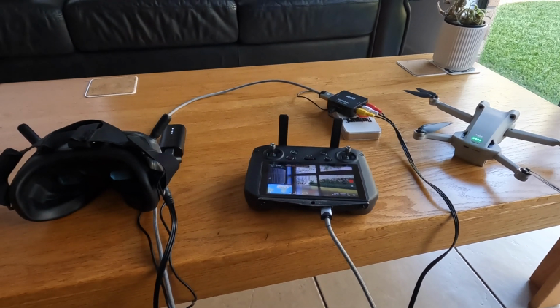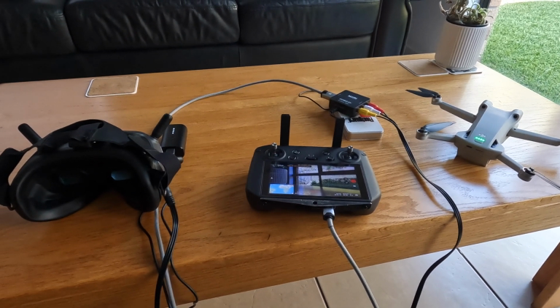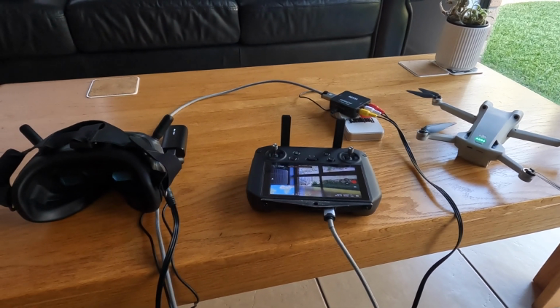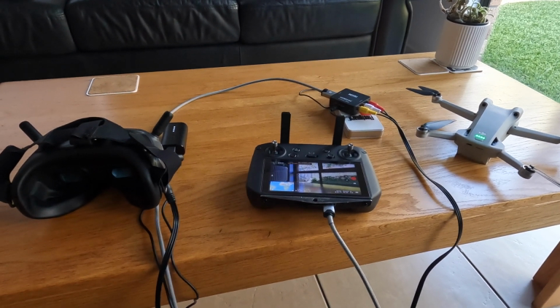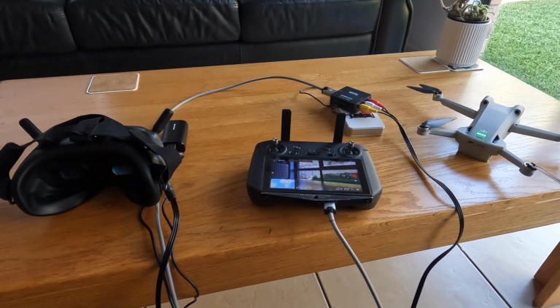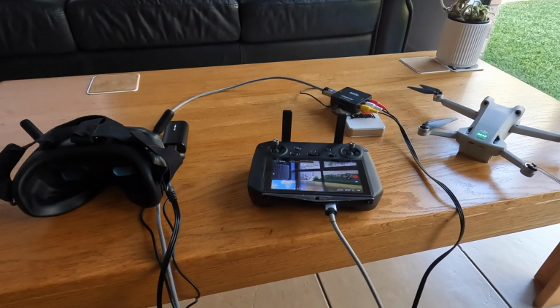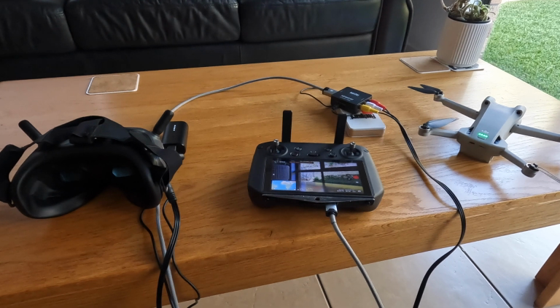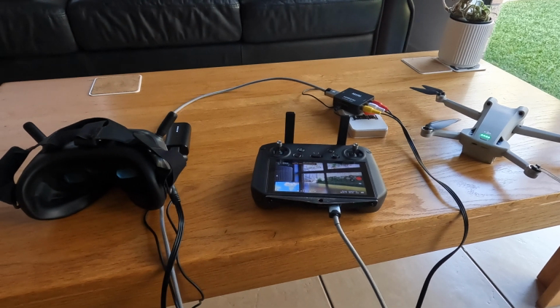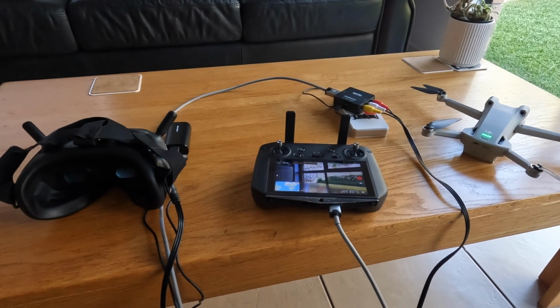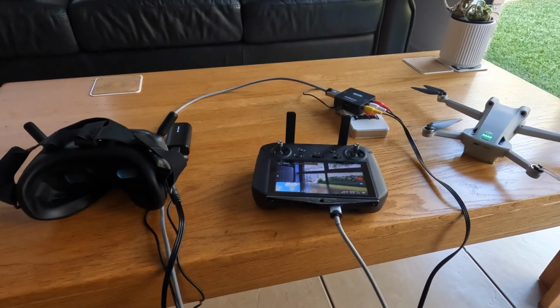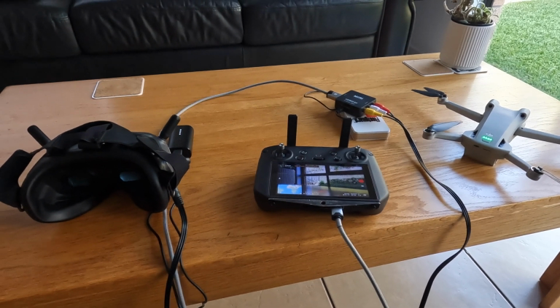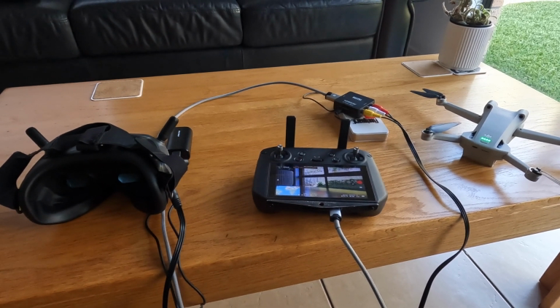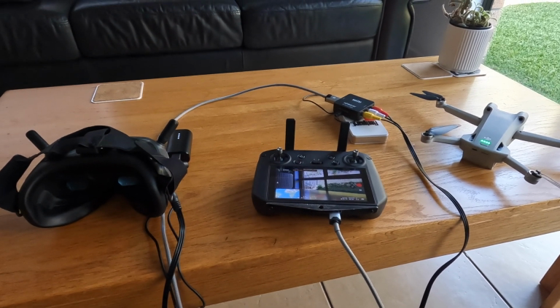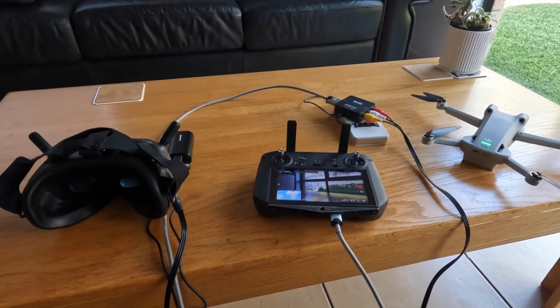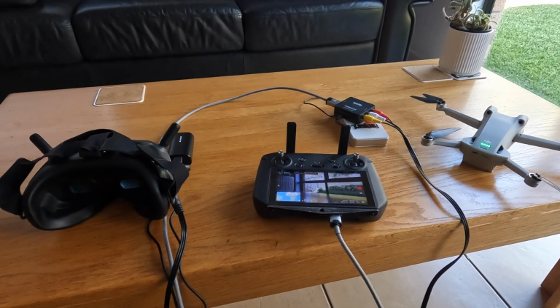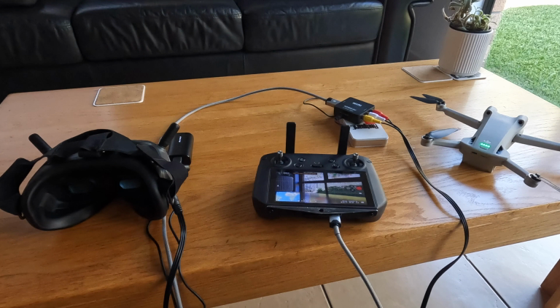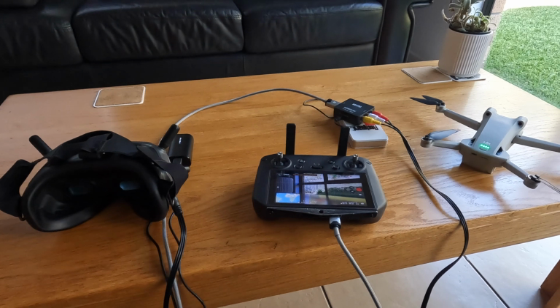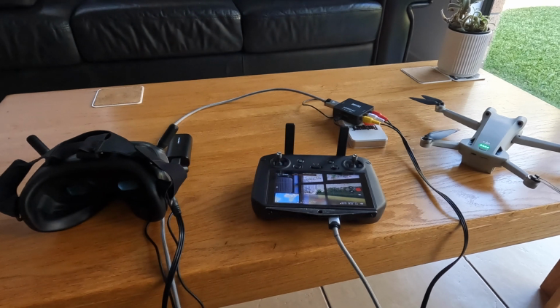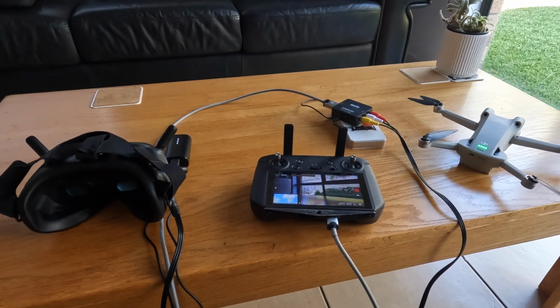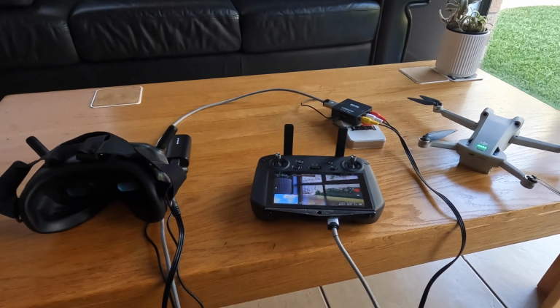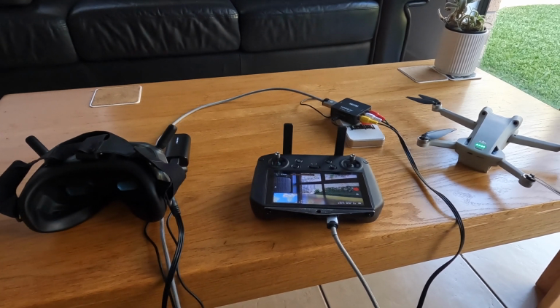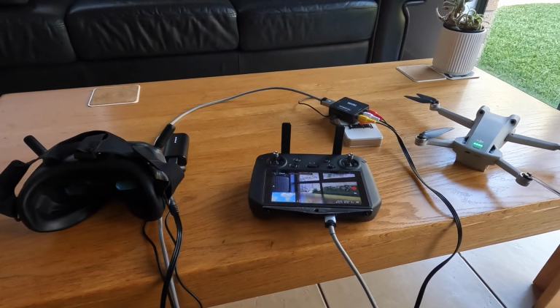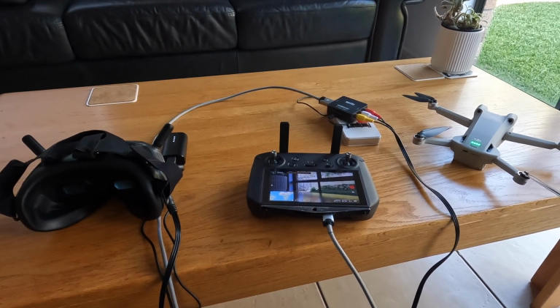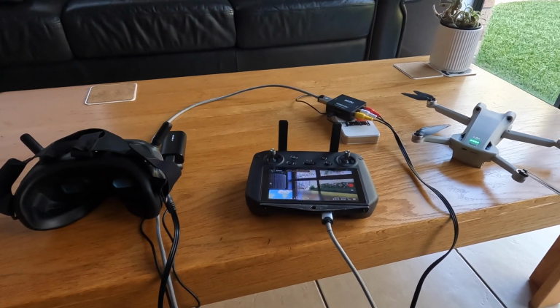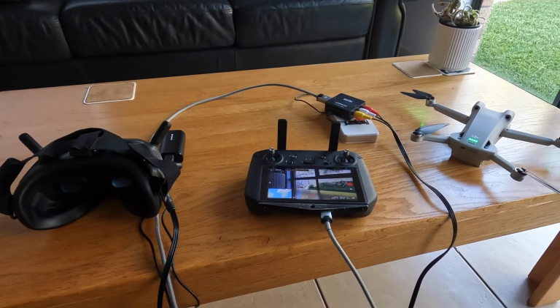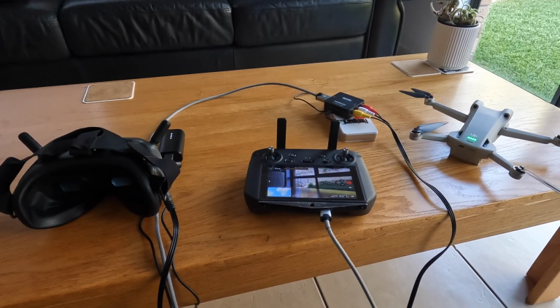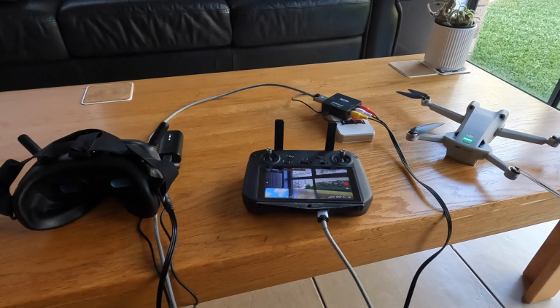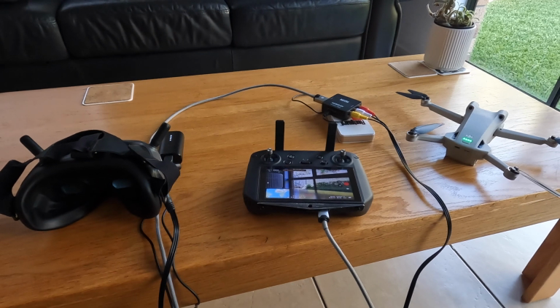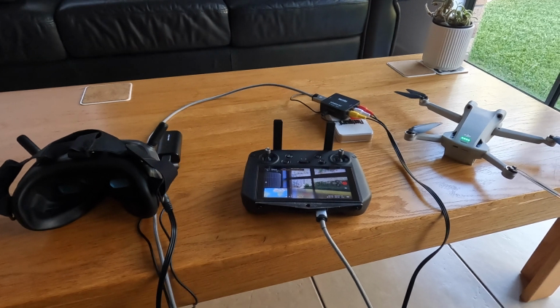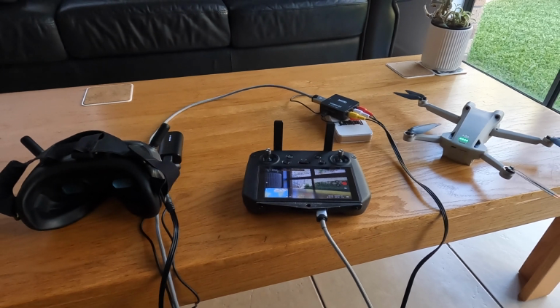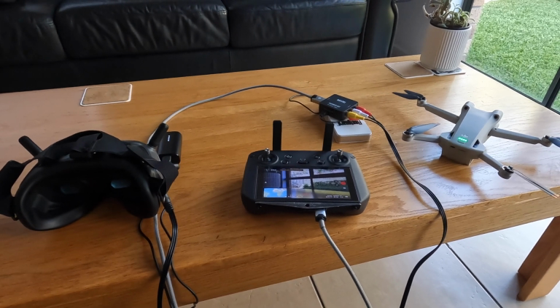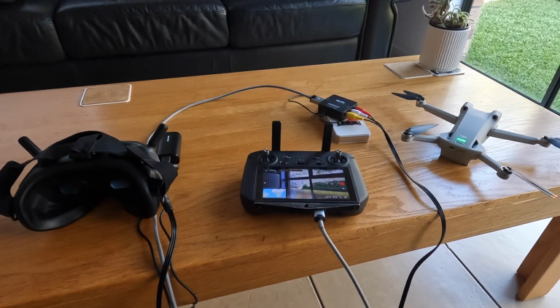Now there is latency because of the conversion from HDMI to AV. What I'm waiting for is a piece of equipment which I'm hoping can take the feed straight from the RC controller into the goggles - that will then be digital to digital and hopefully we have no latency at all. That's for a later video. Thanks for watching - this is how you can do it if you need to do it. Cheers.